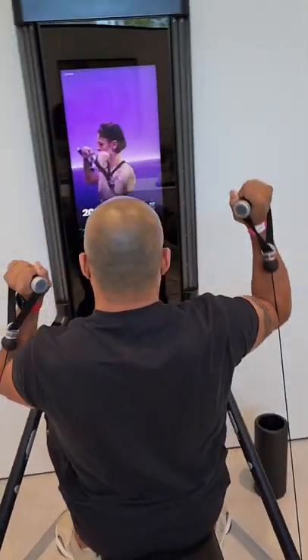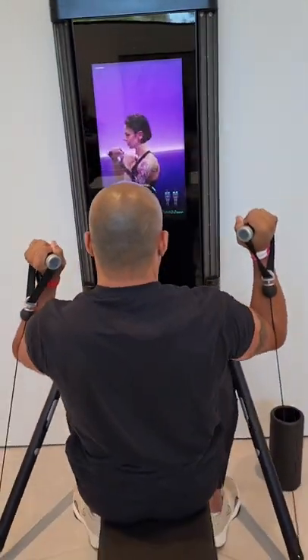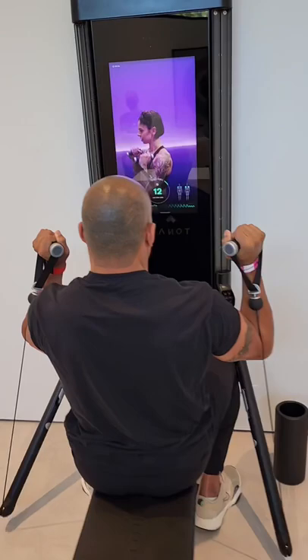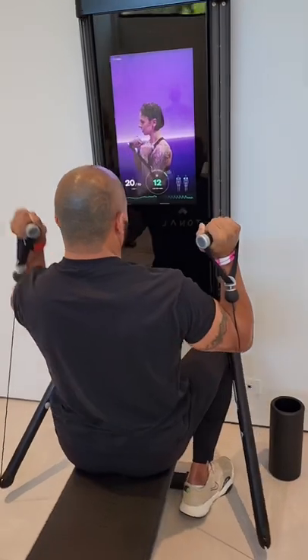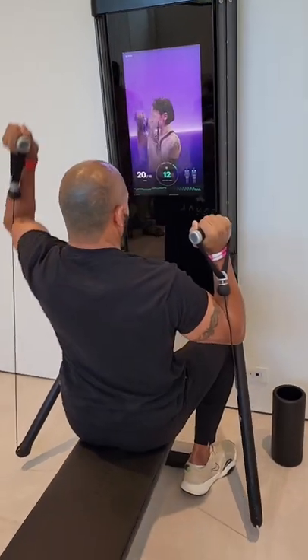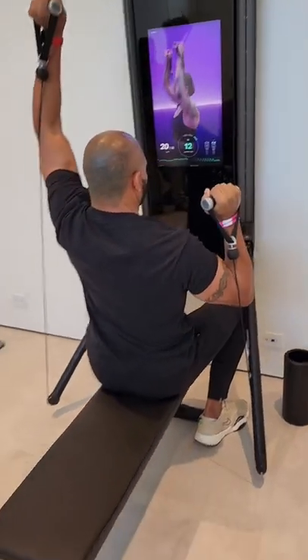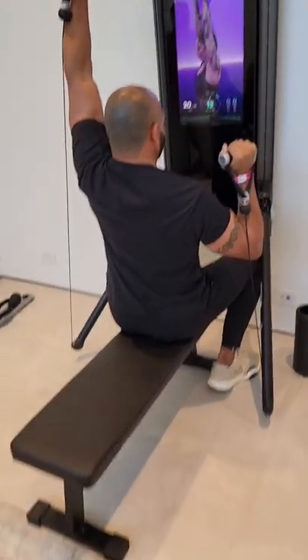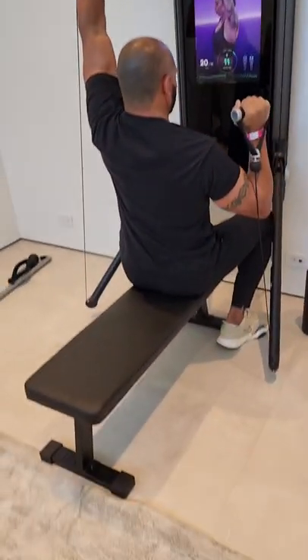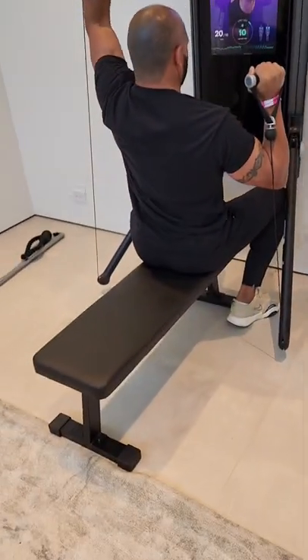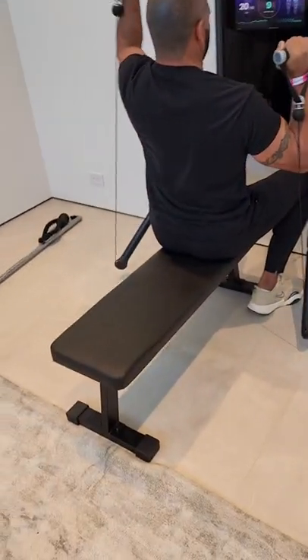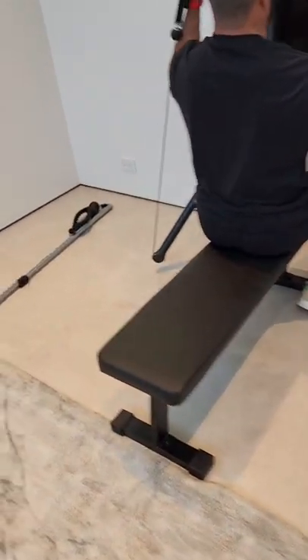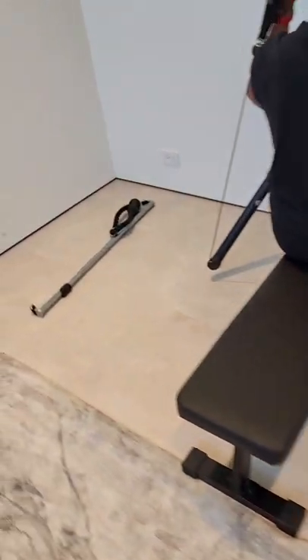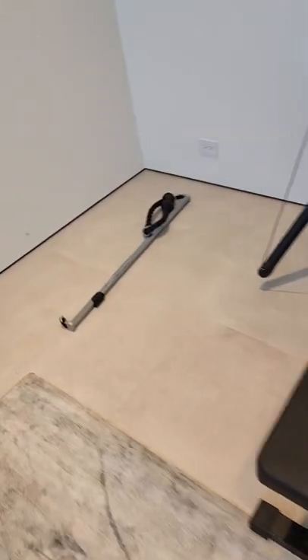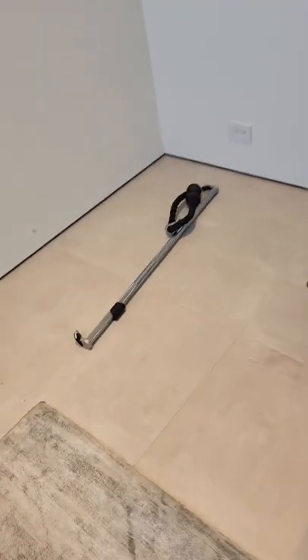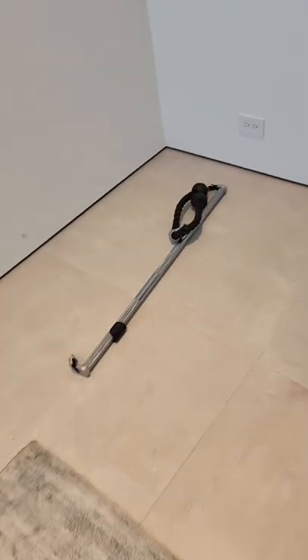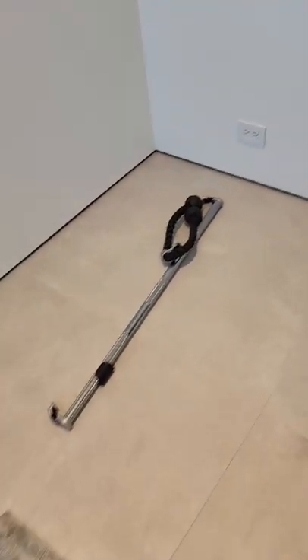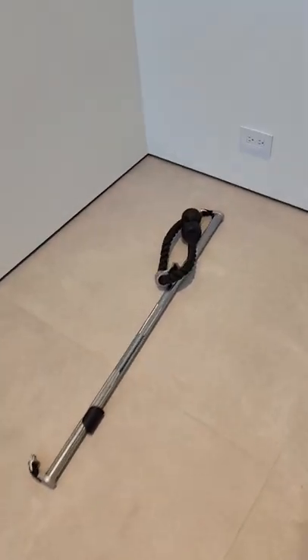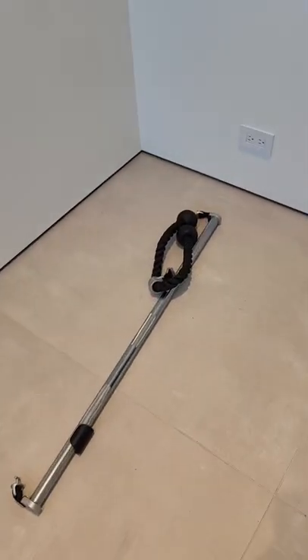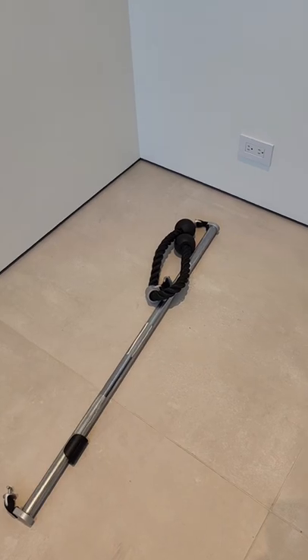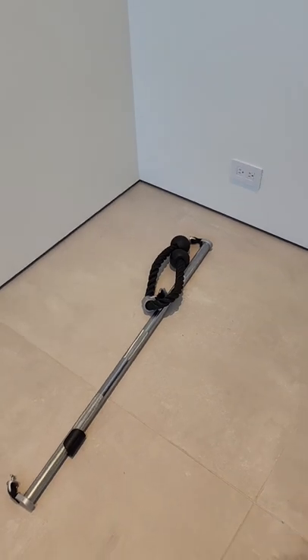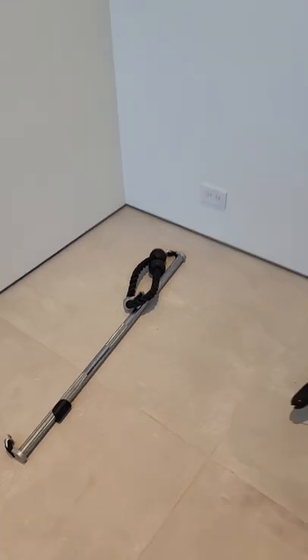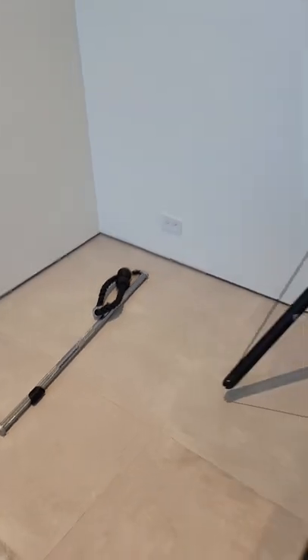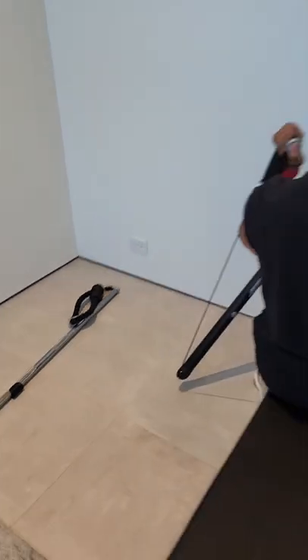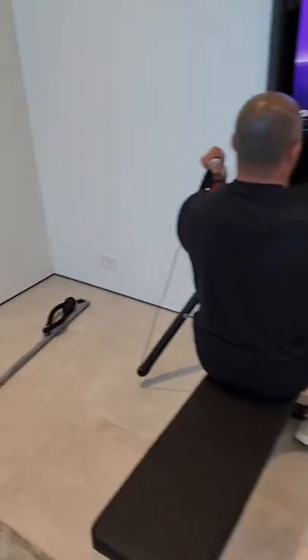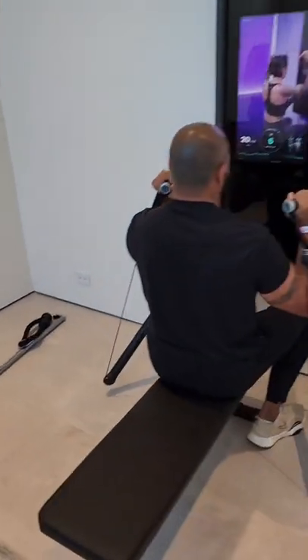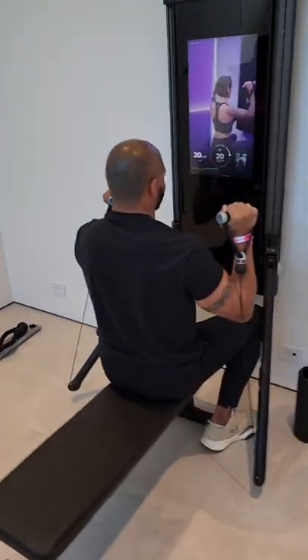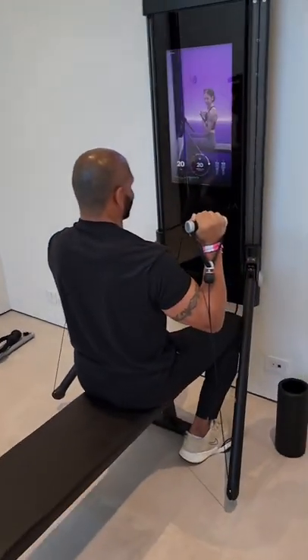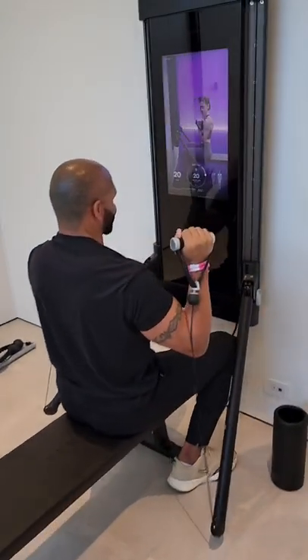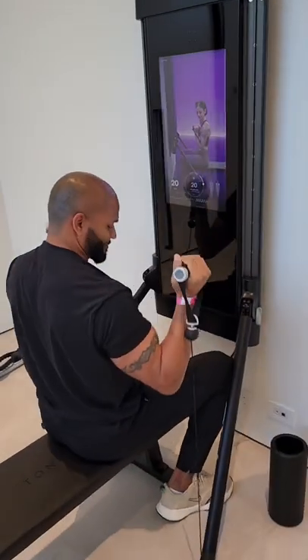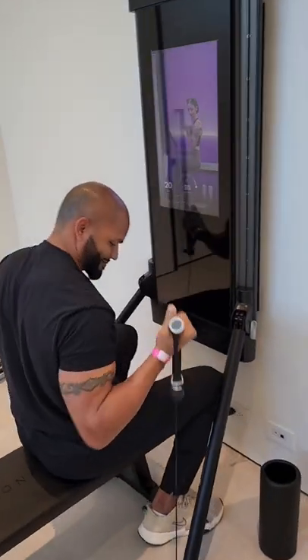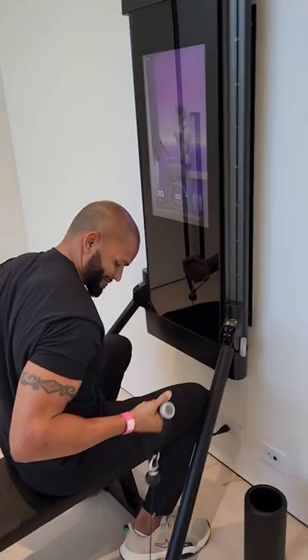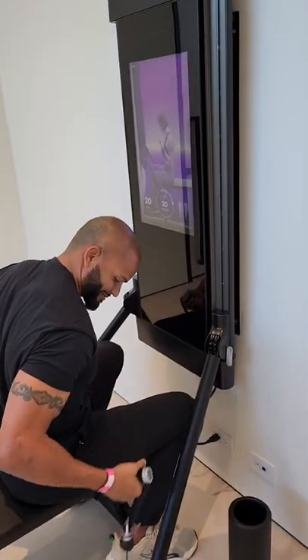There's also a whole bunch of accessories — a bench, a bar, and also that rope attachment. We've got Brendan here doing some of the exercises.